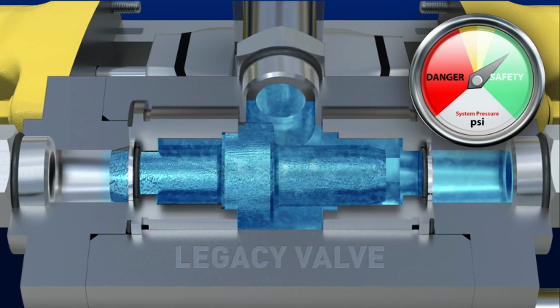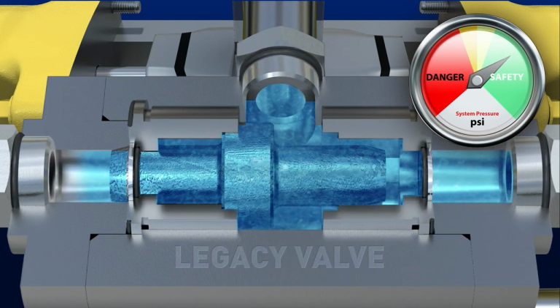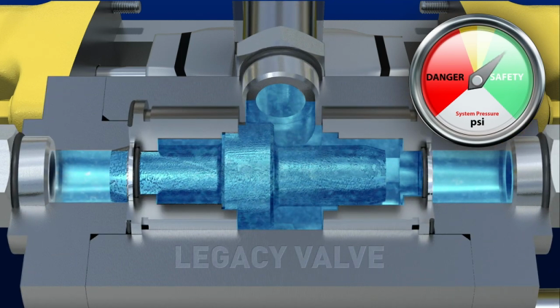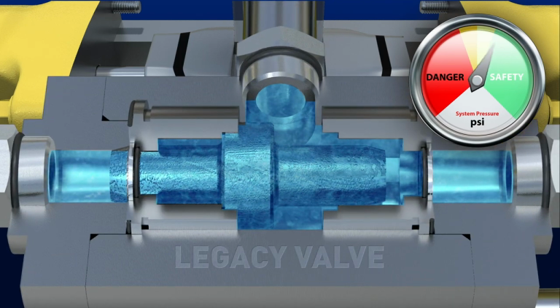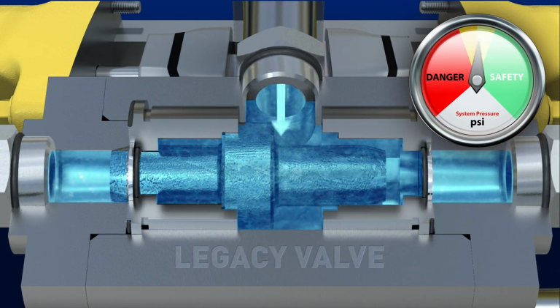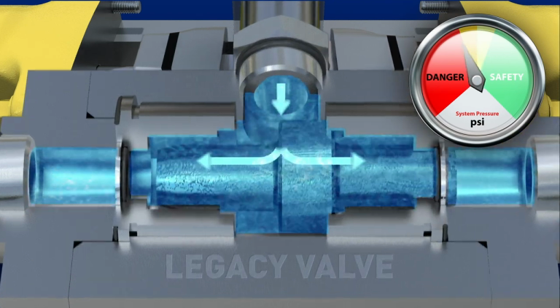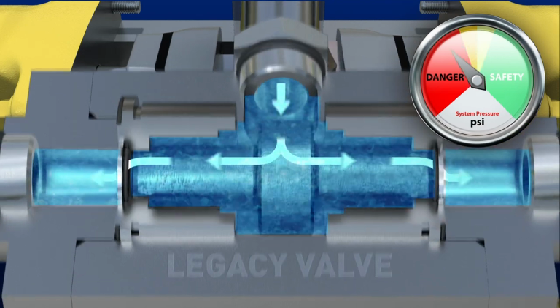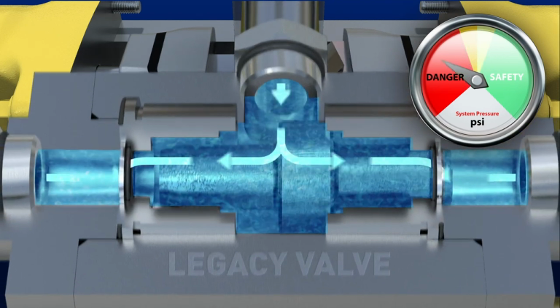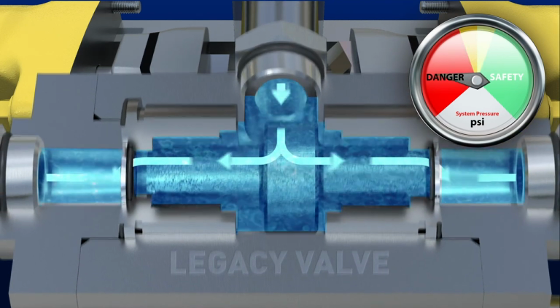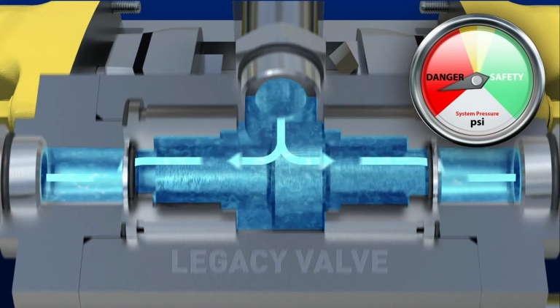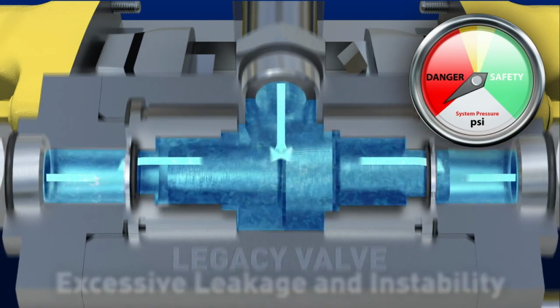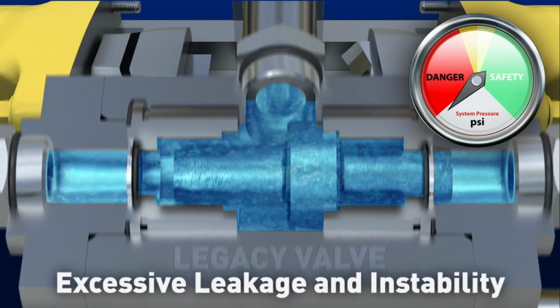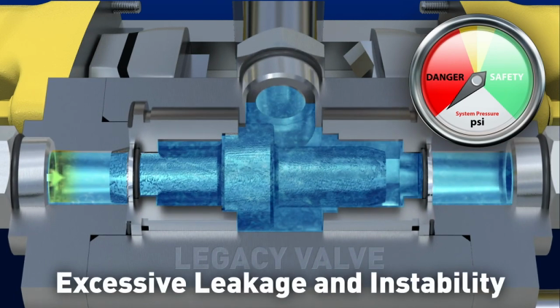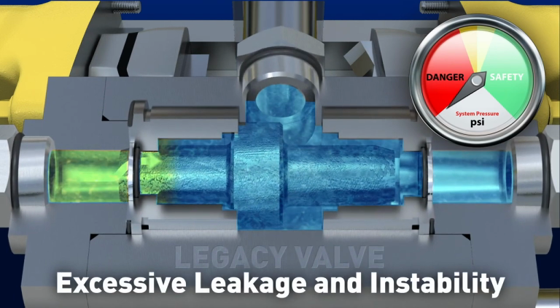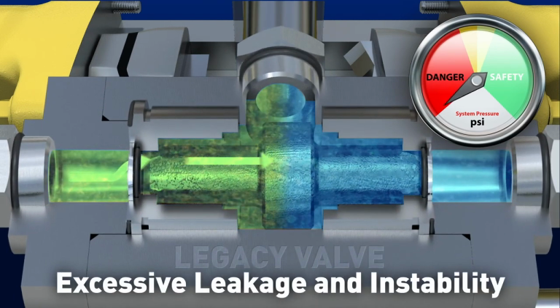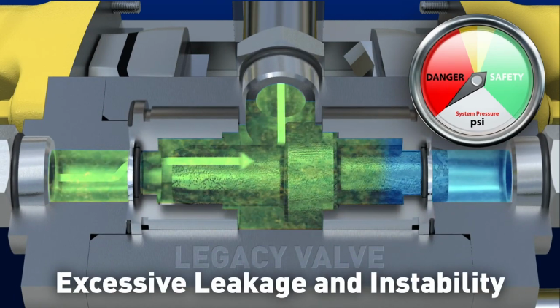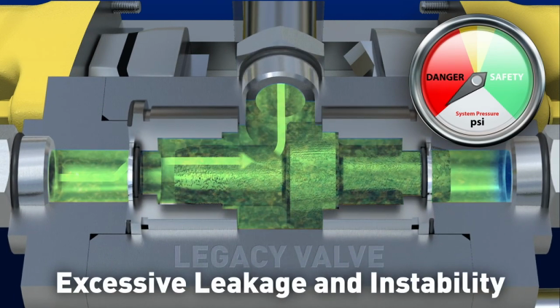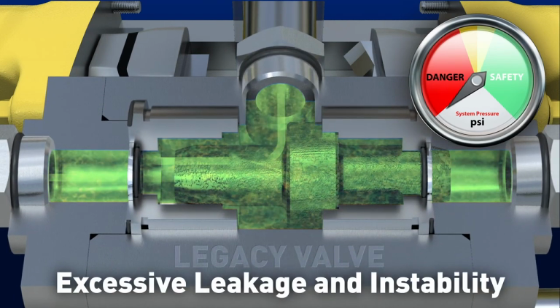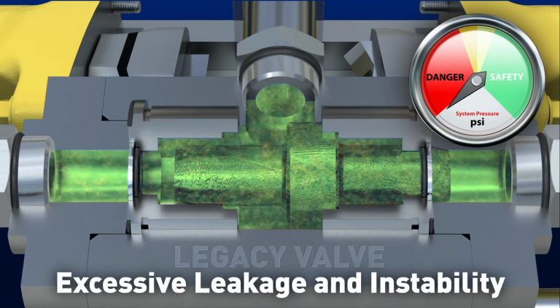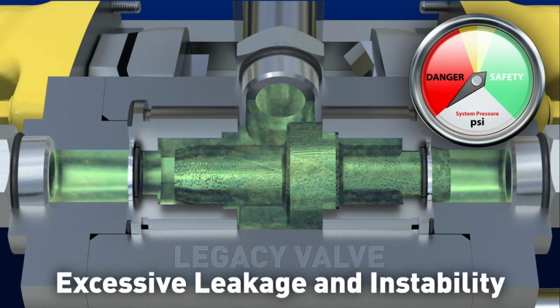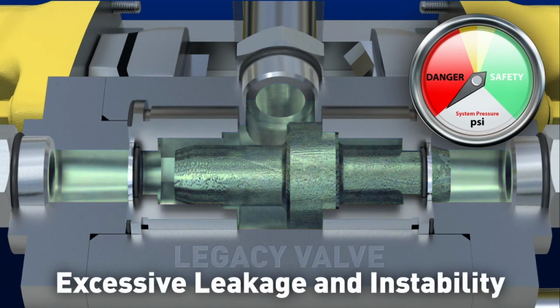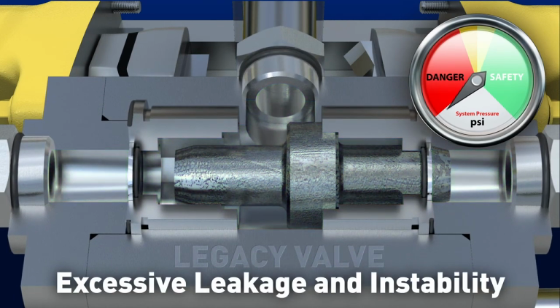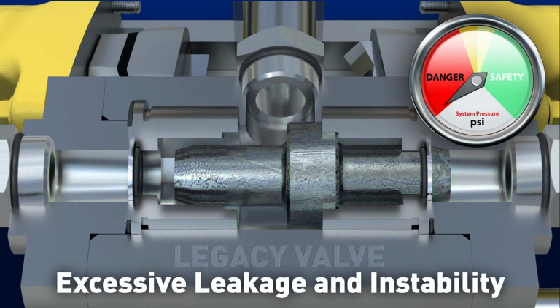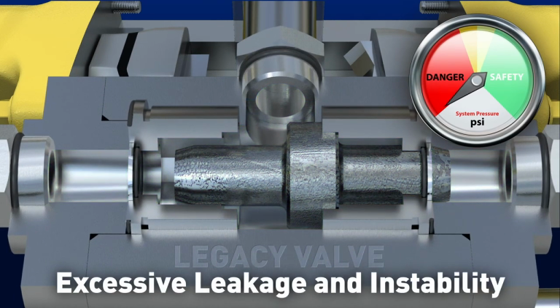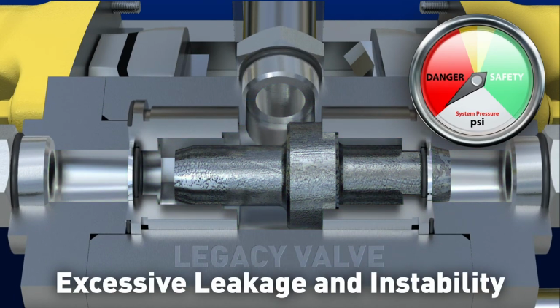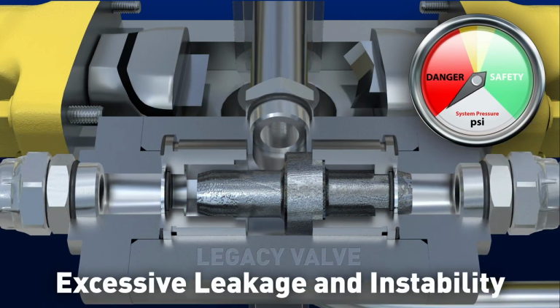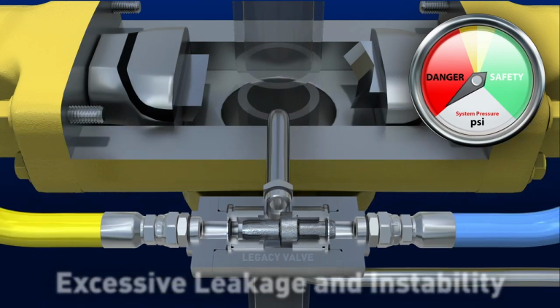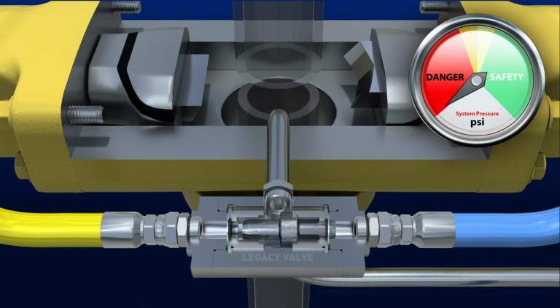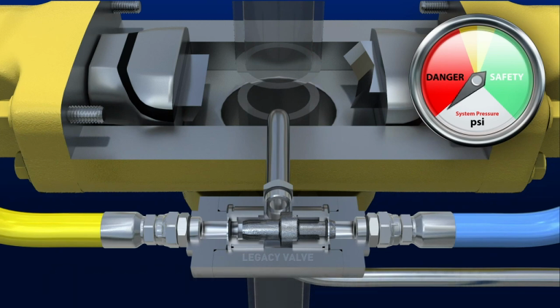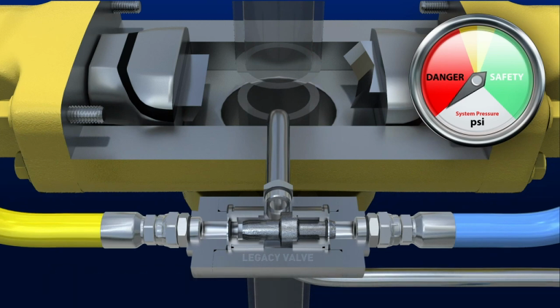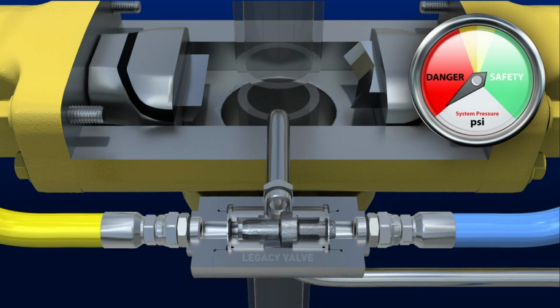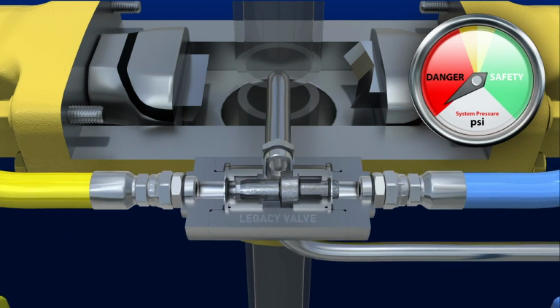These designs give way to excessive internal leakage, which depletes system pressure required for critical functions. Additionally, instability is often seen during reverse flow conditions.